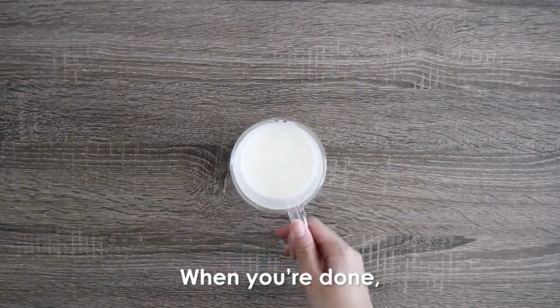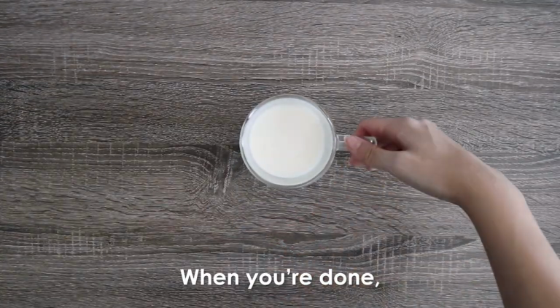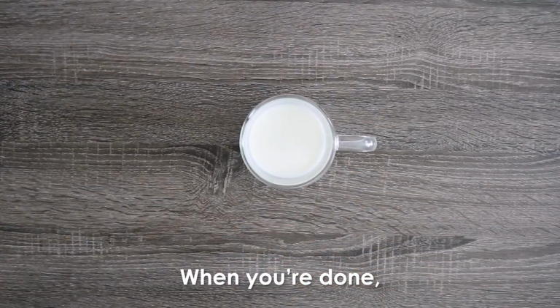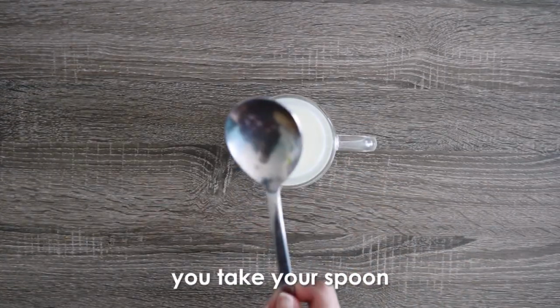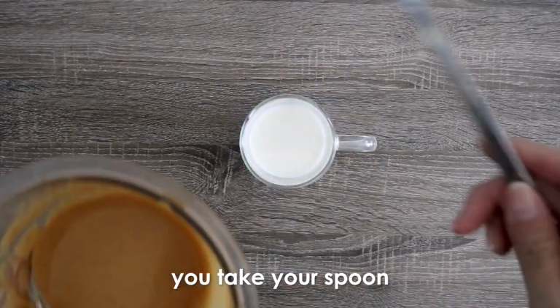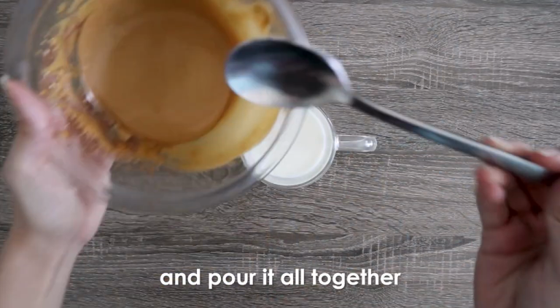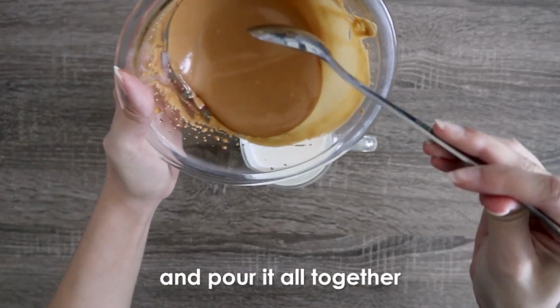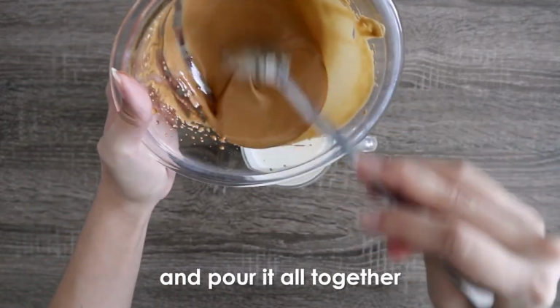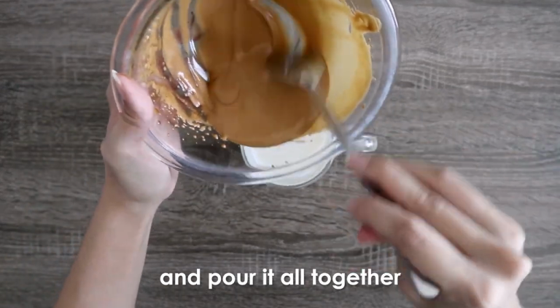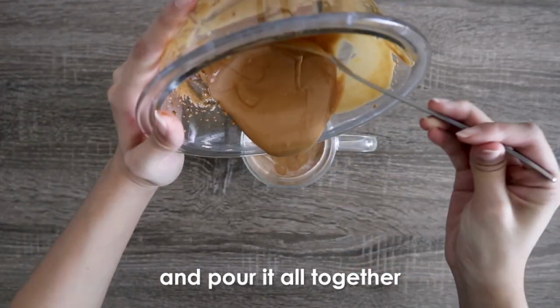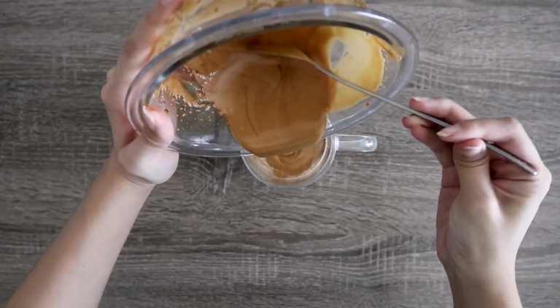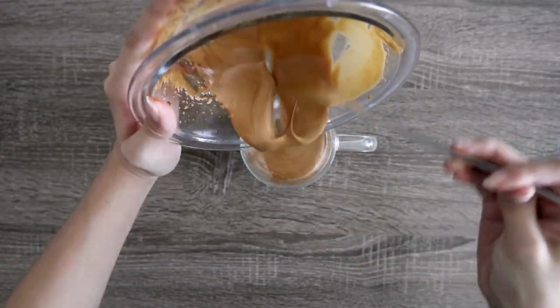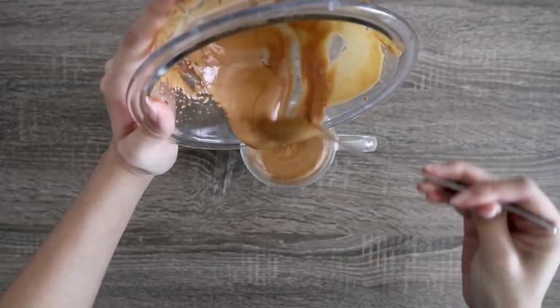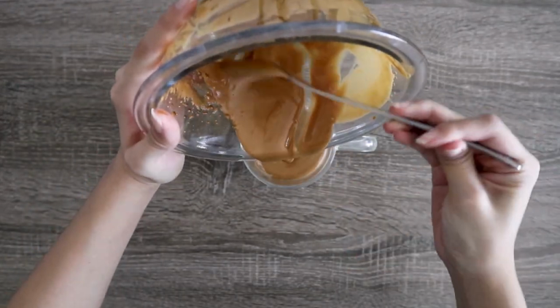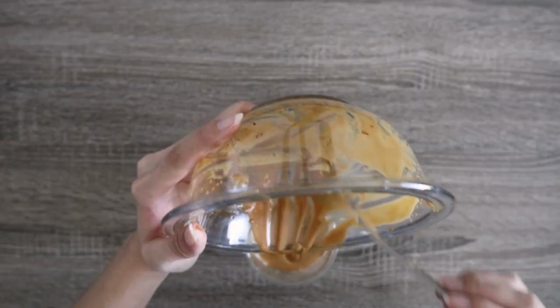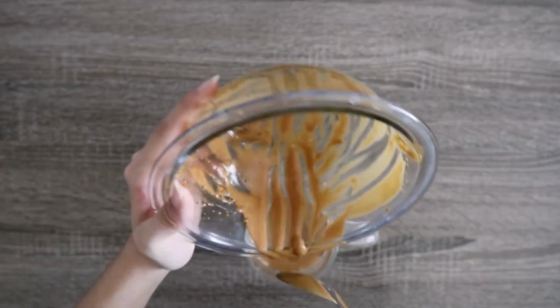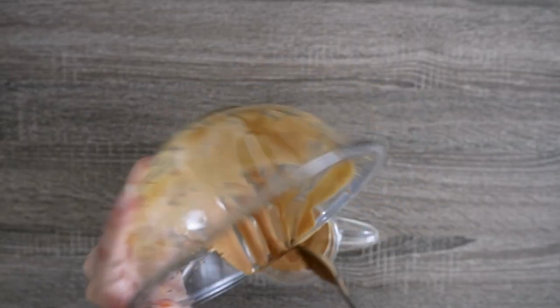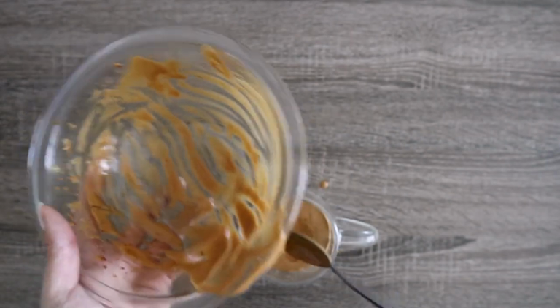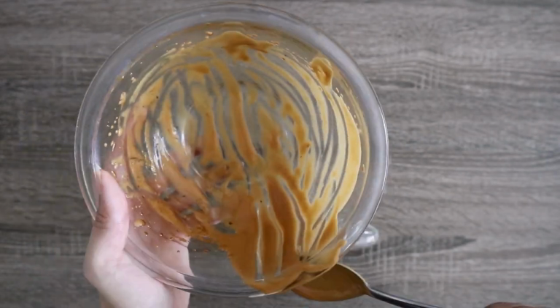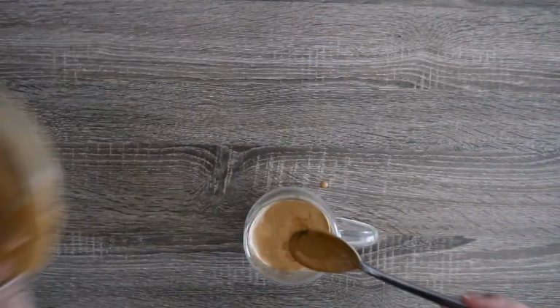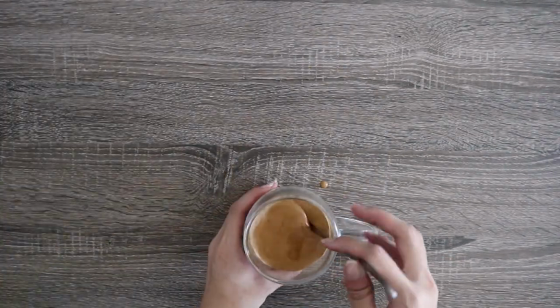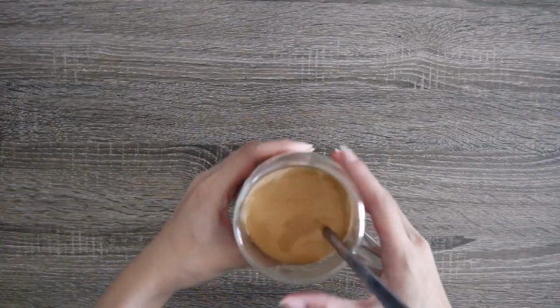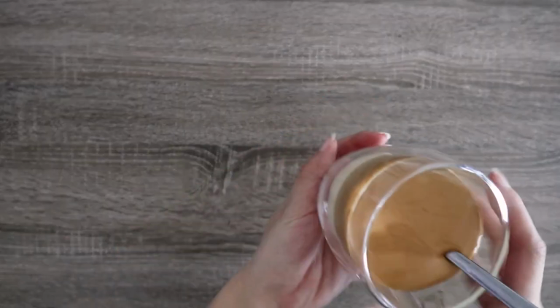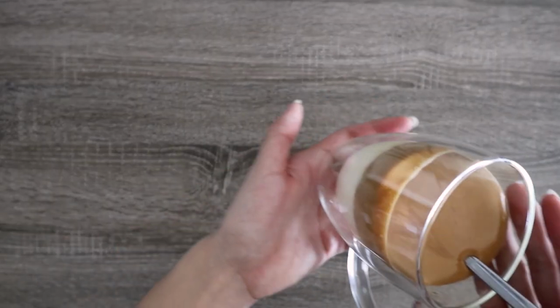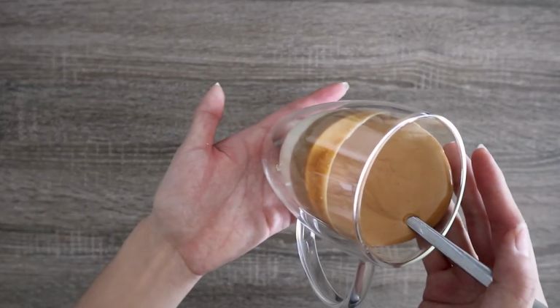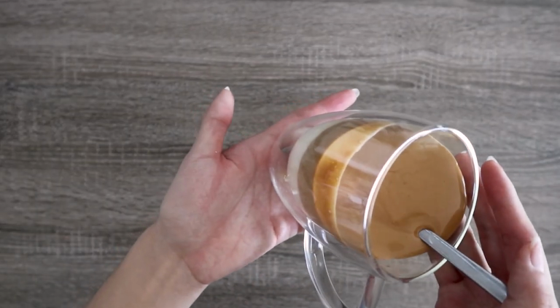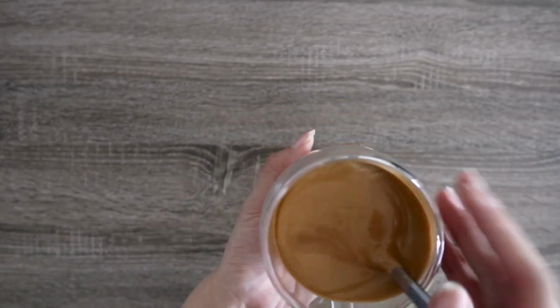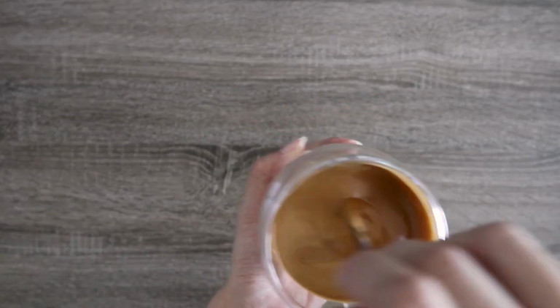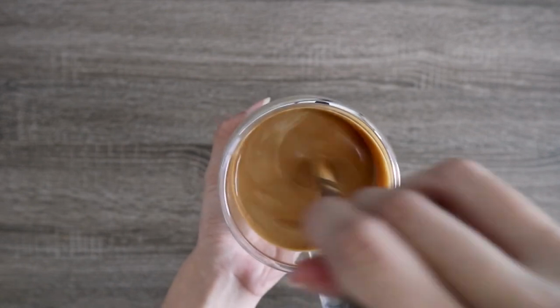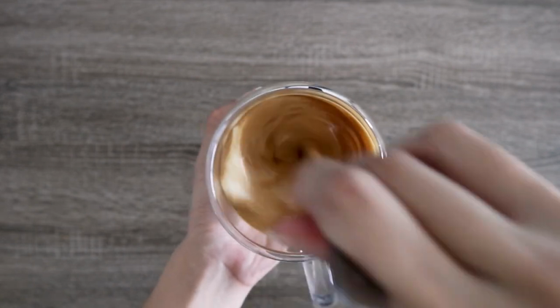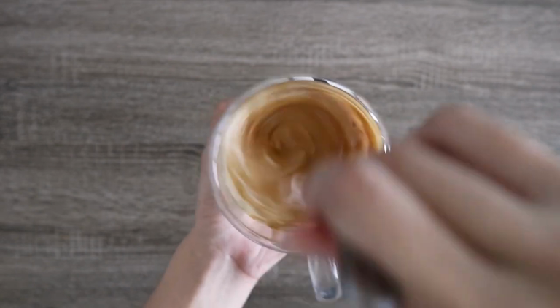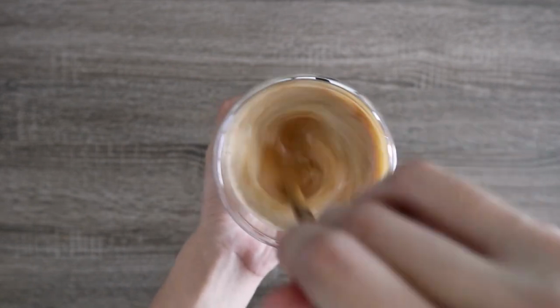And then, when you're done, you take your spoon and just pour it all into your glass of milk. And see the separation? You'll mix it all together for a few seconds, and then you're done!